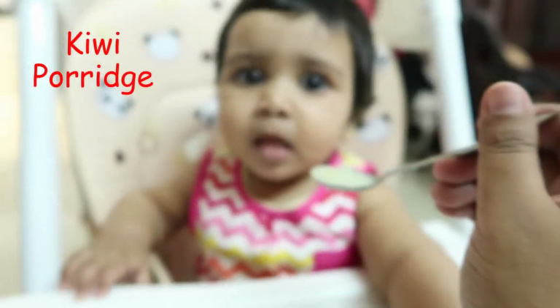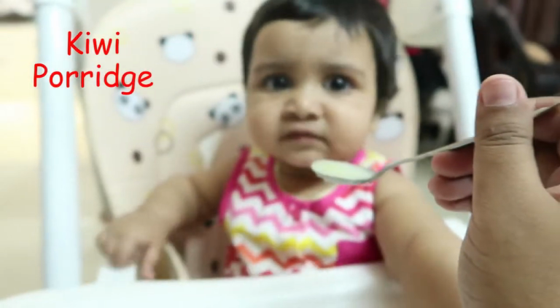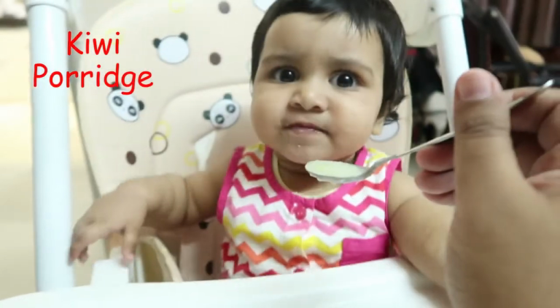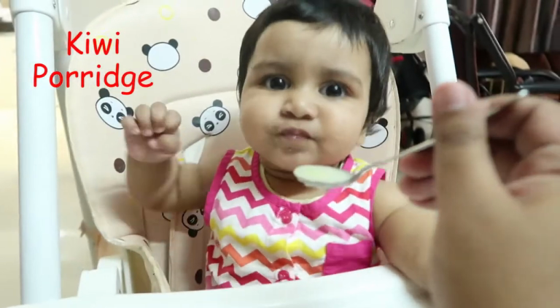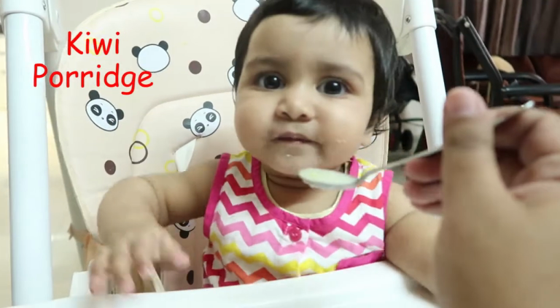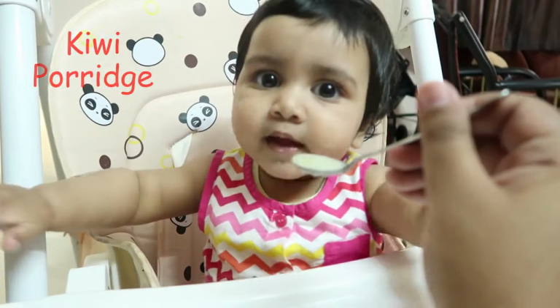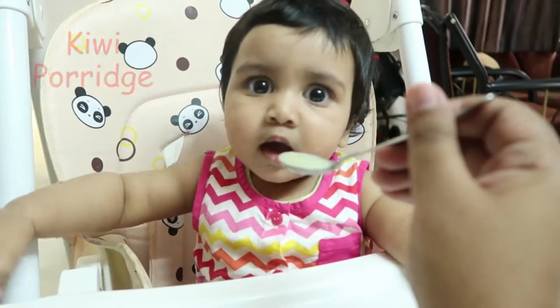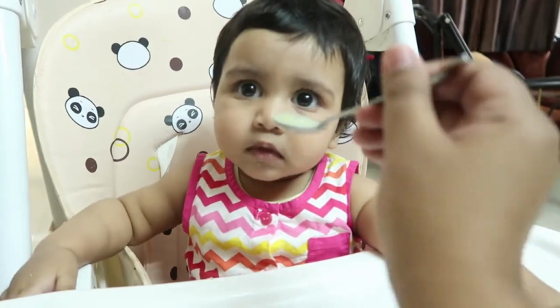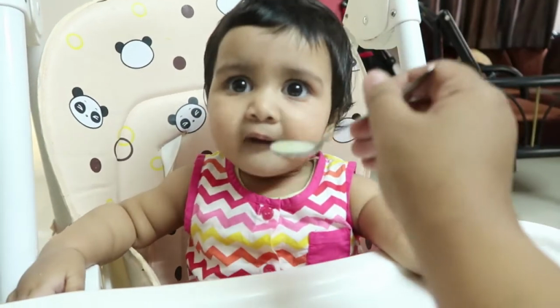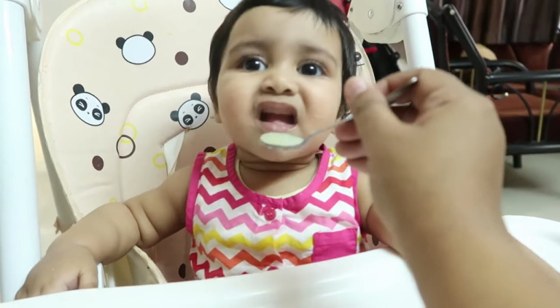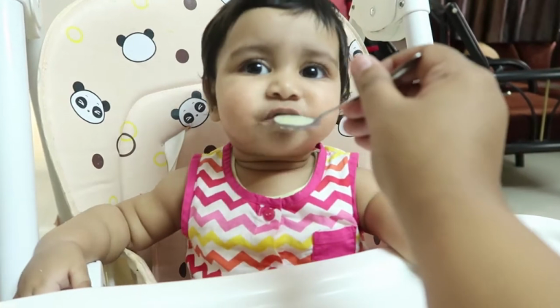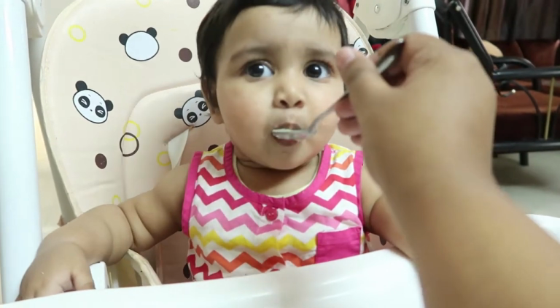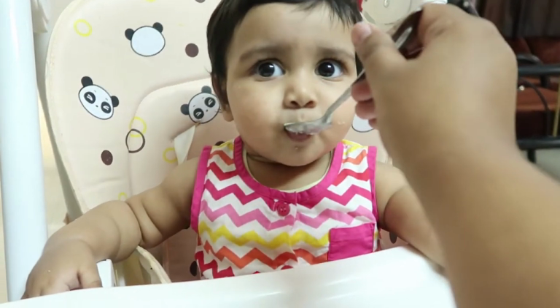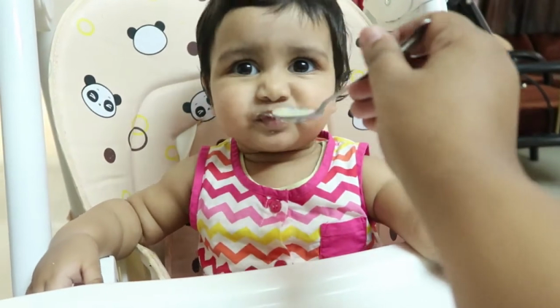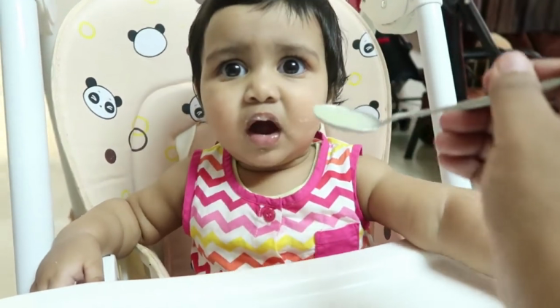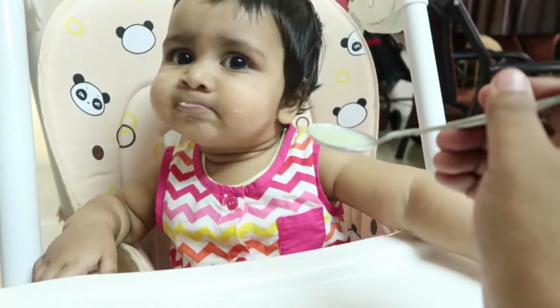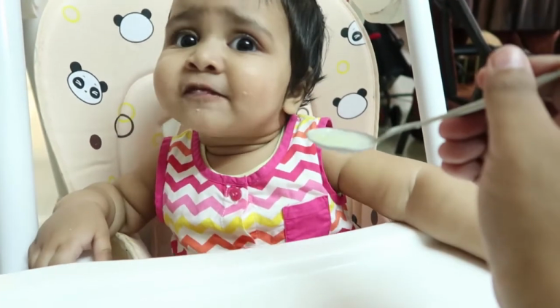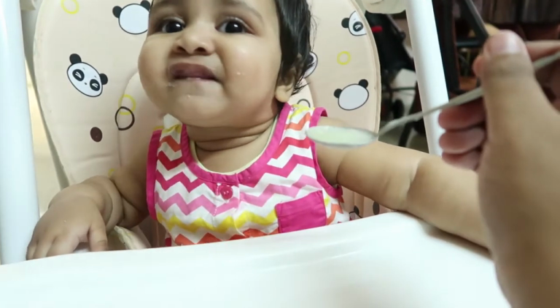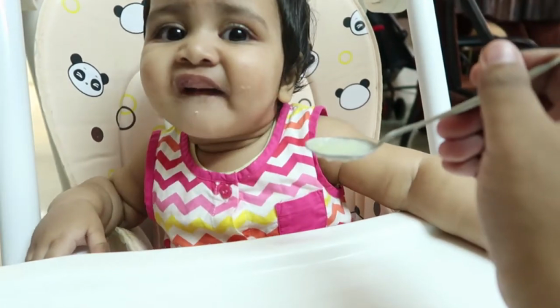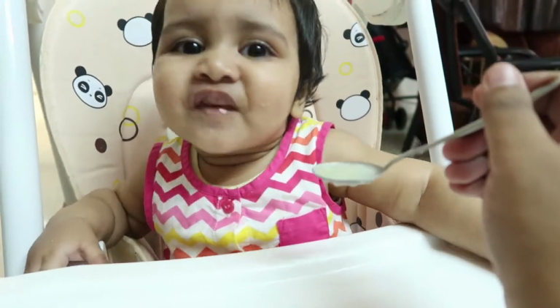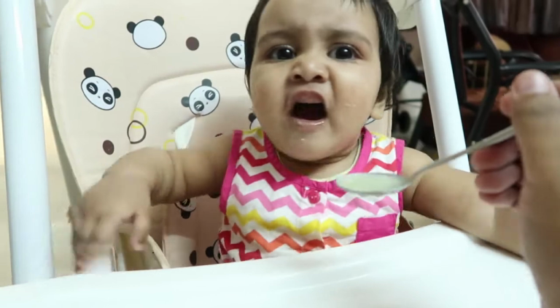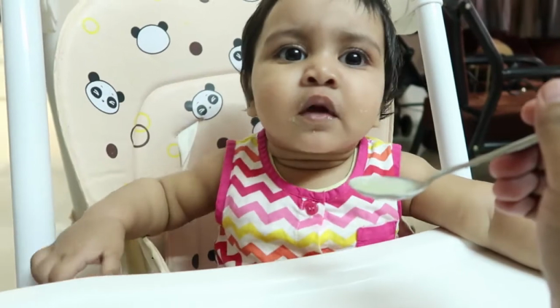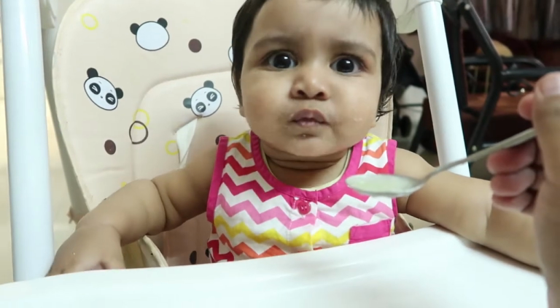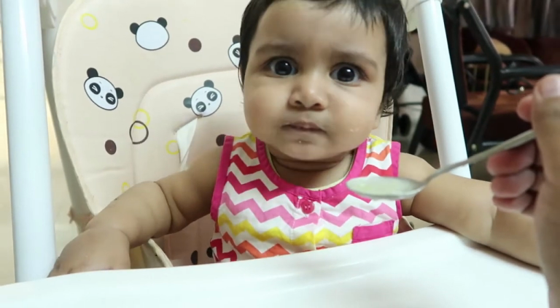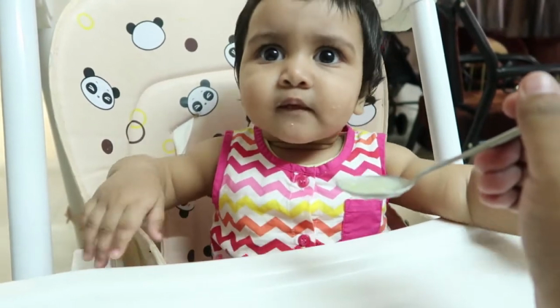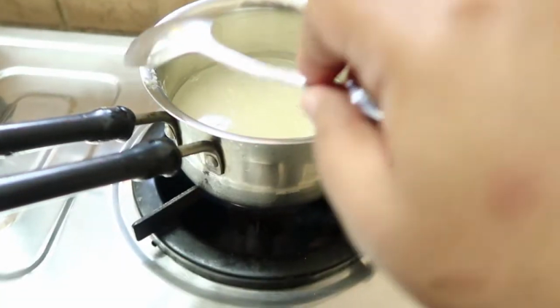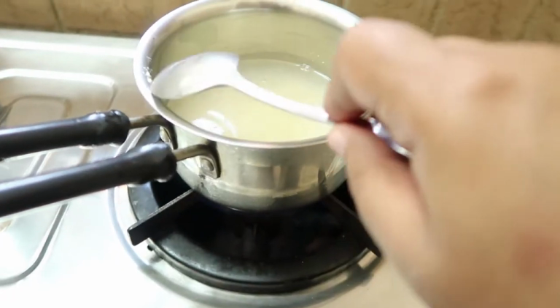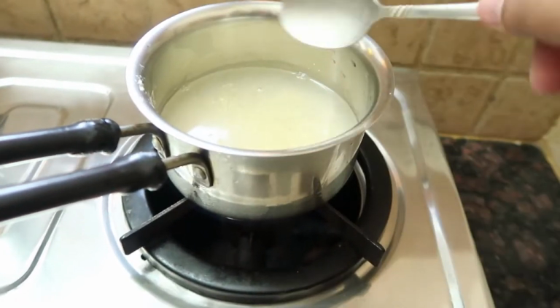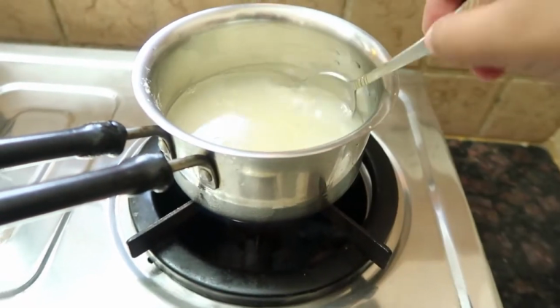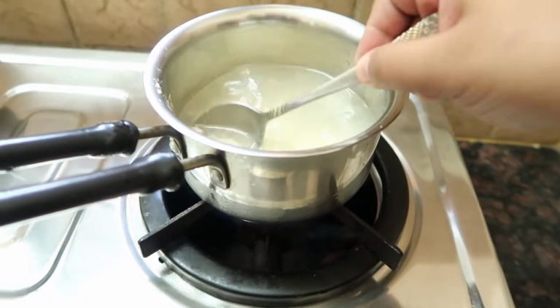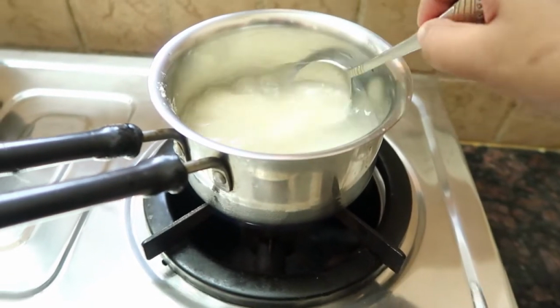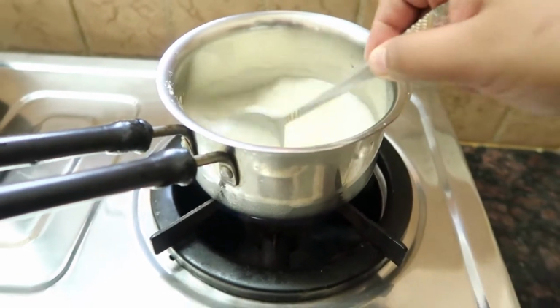To cook the porridge I mix and match any three ingredients from the porridge powders. For flavor we add any kind of fruits or dry fruits, like thin cut raisins or mashed fruits like banana, apple, kiwi, etc.